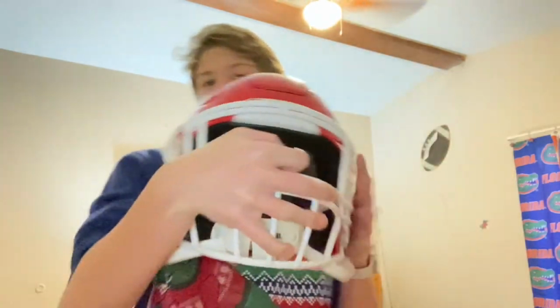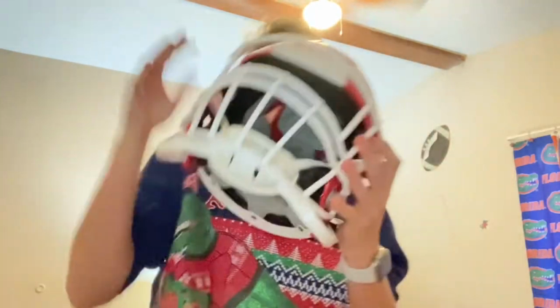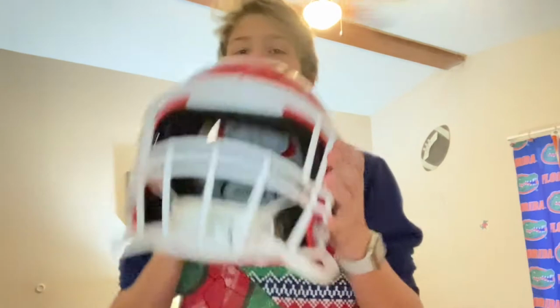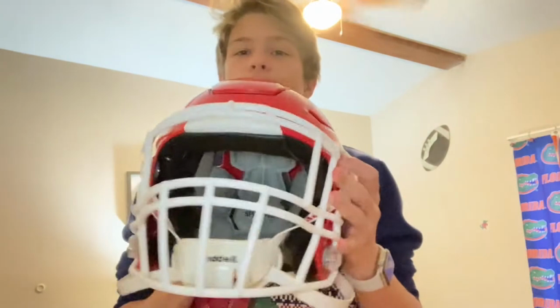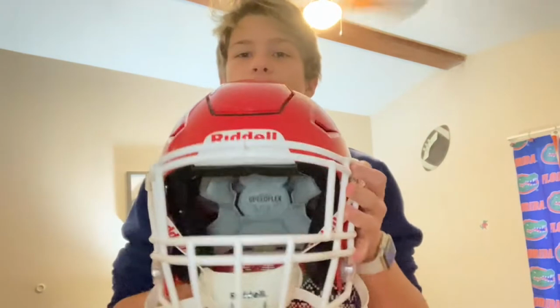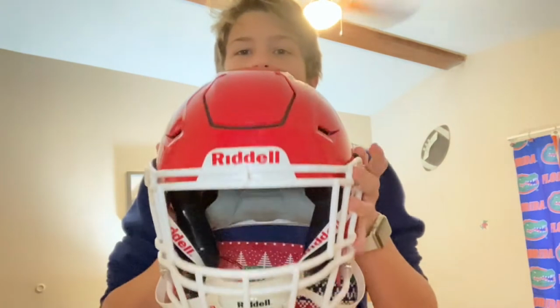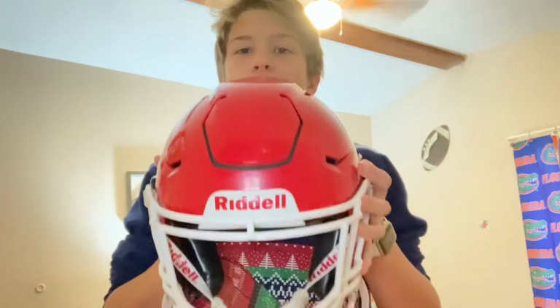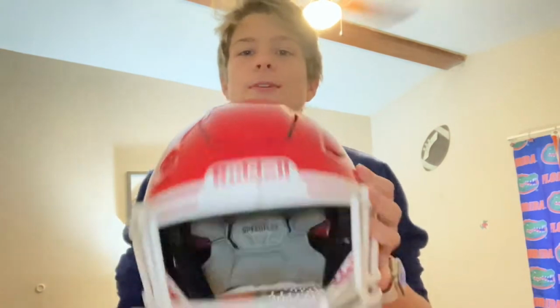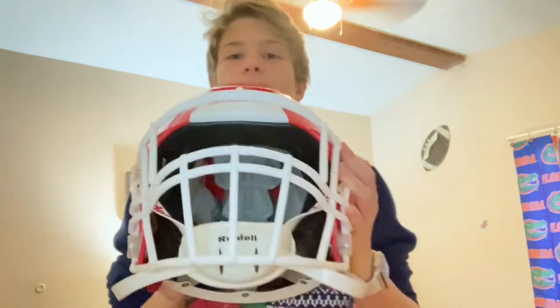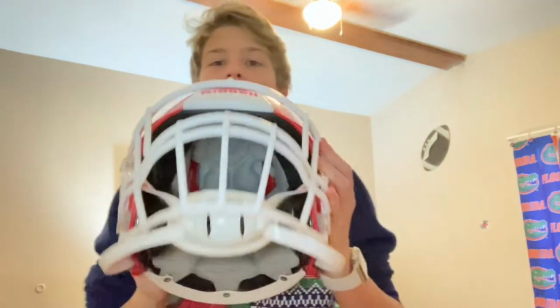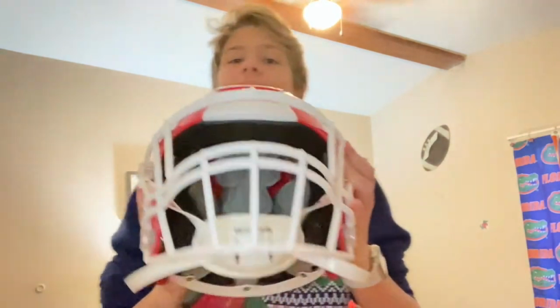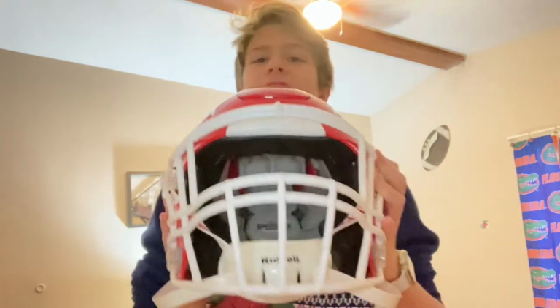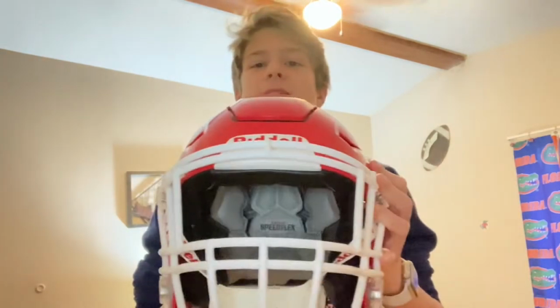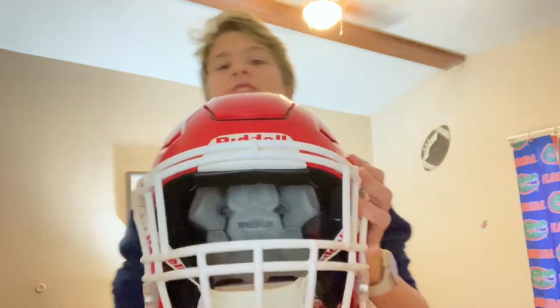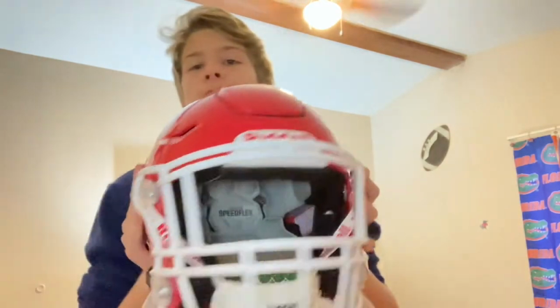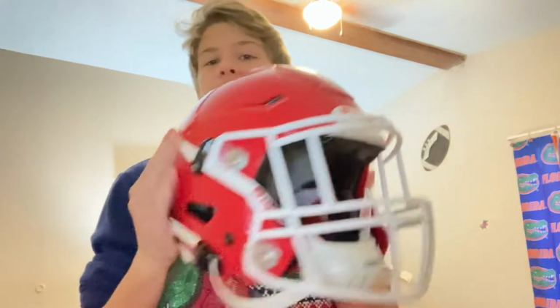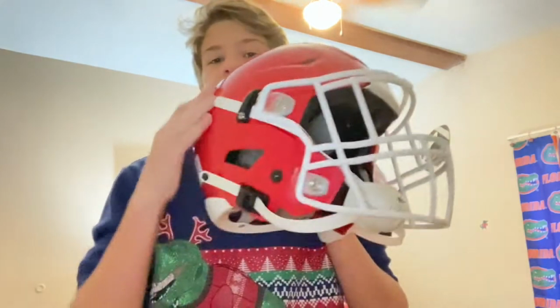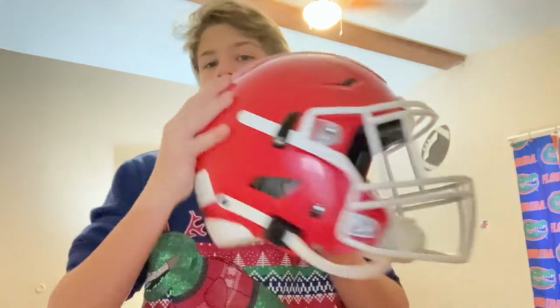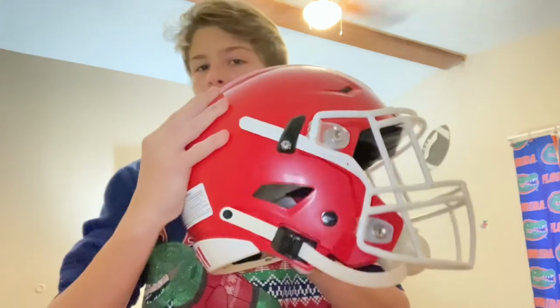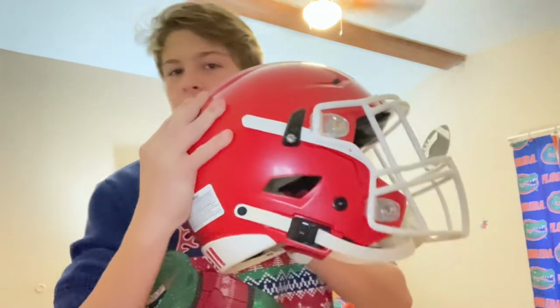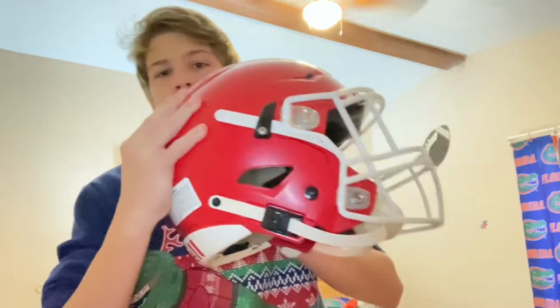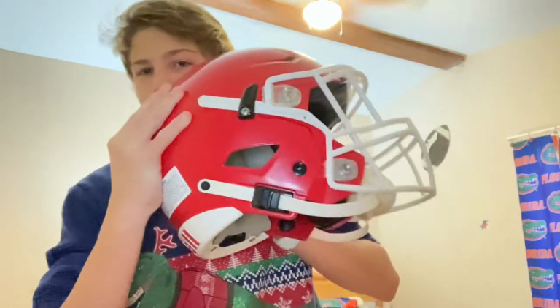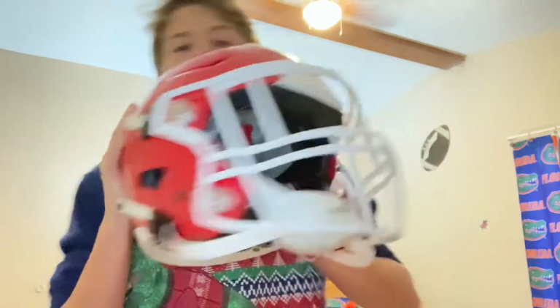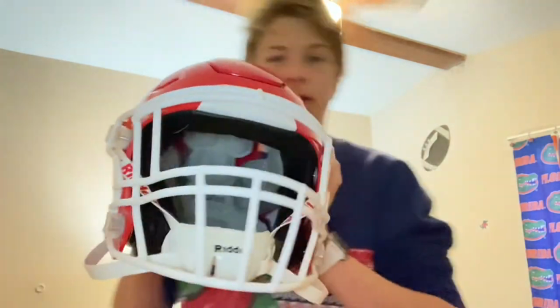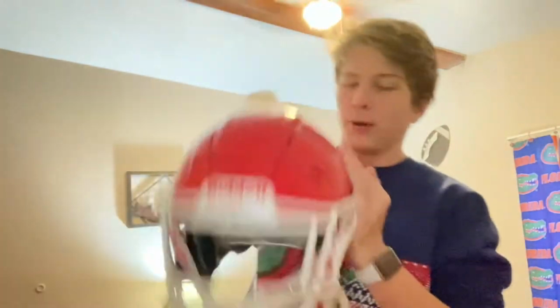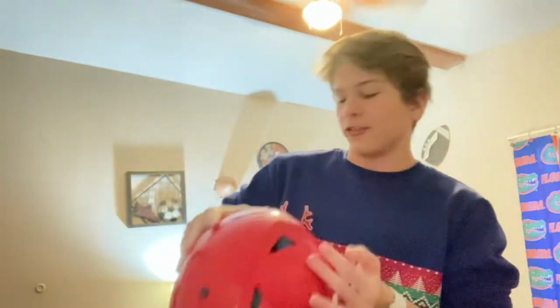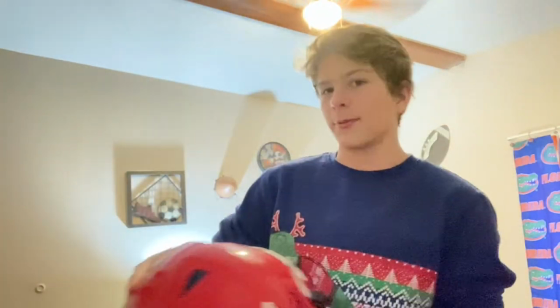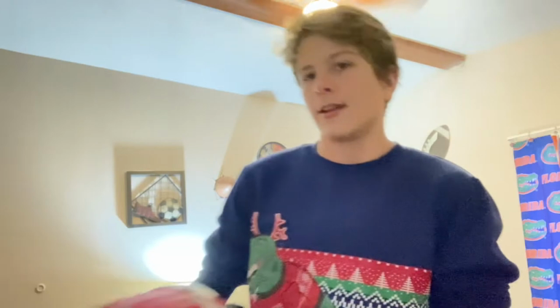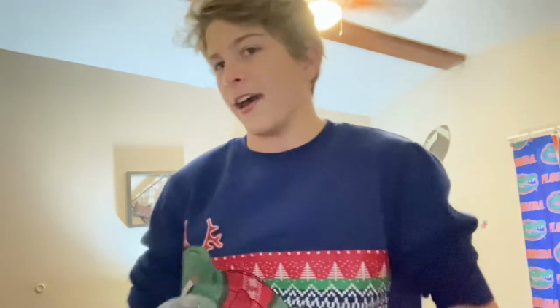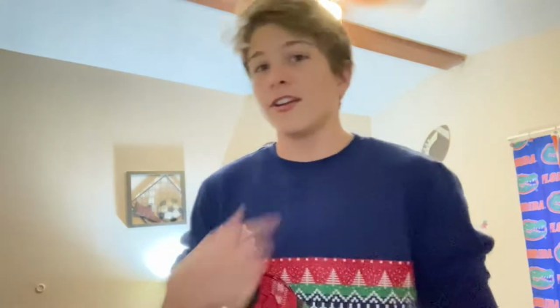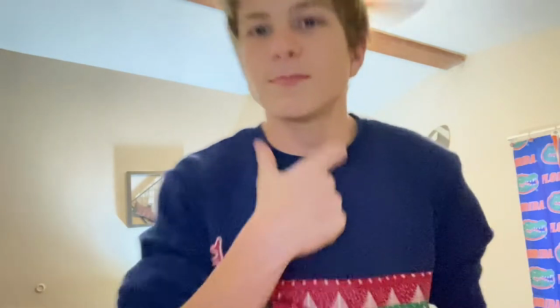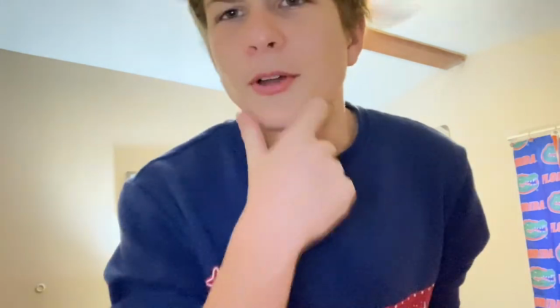See it from different angles — beautiful flex panel, got the gray liner in there, black jaw pads. This is actually an adult medium with a small chin strap, as you know, pretty small chin.